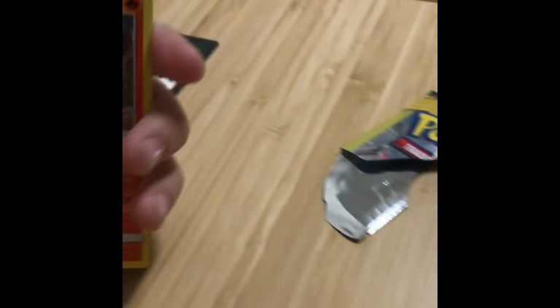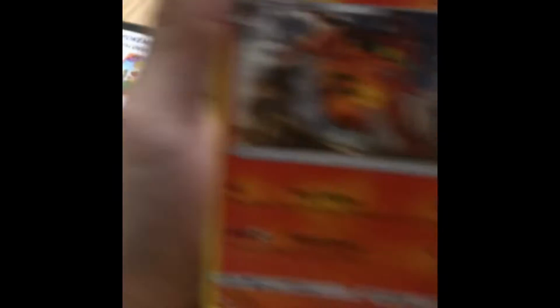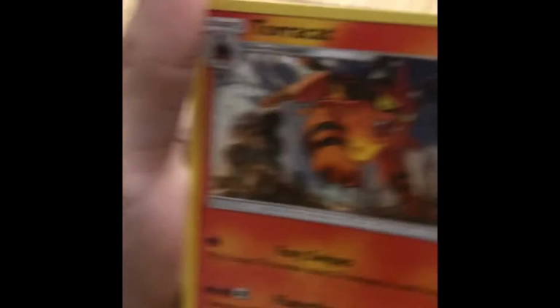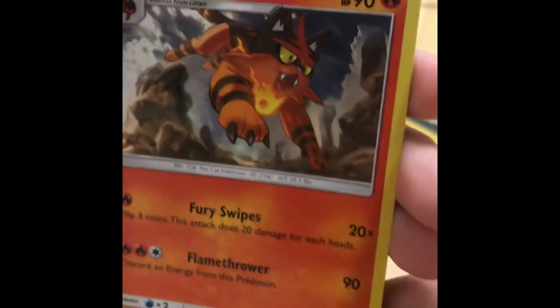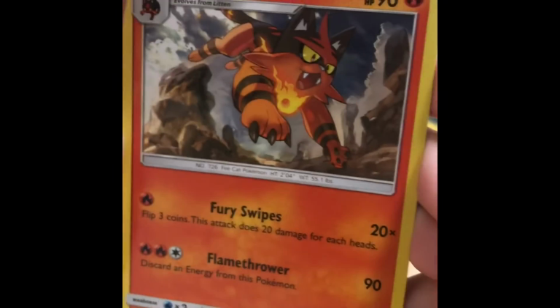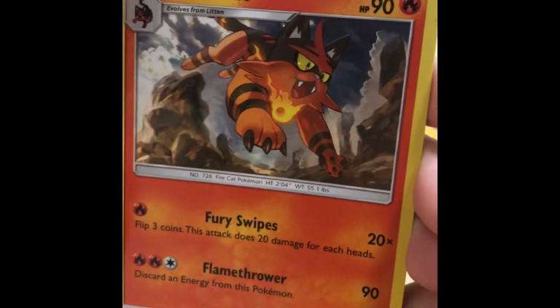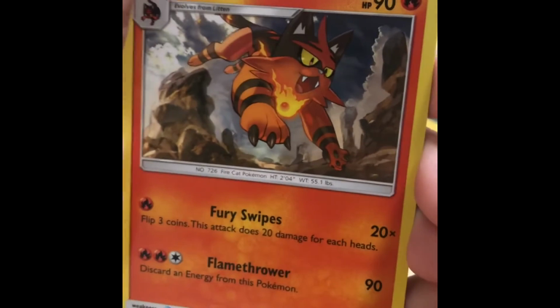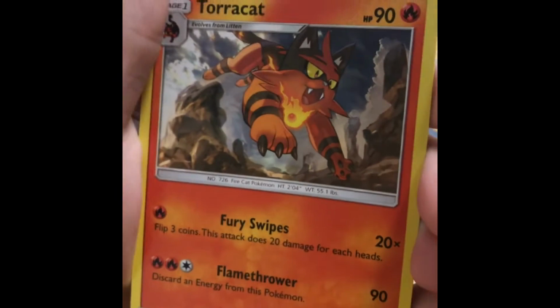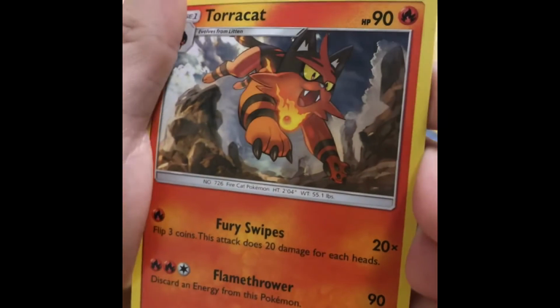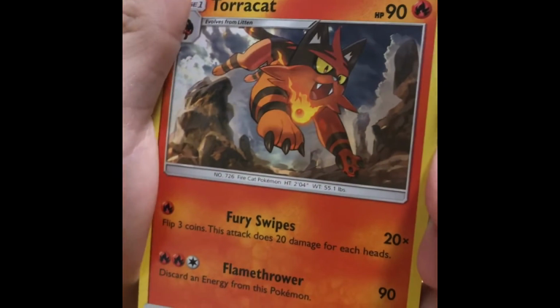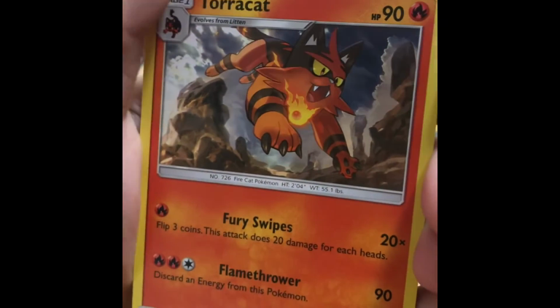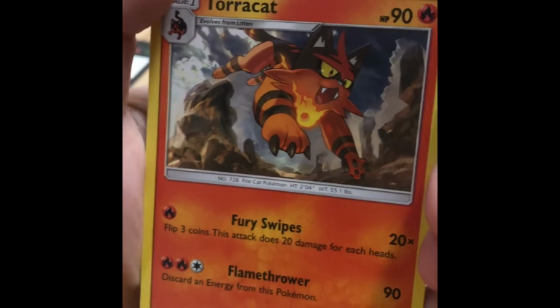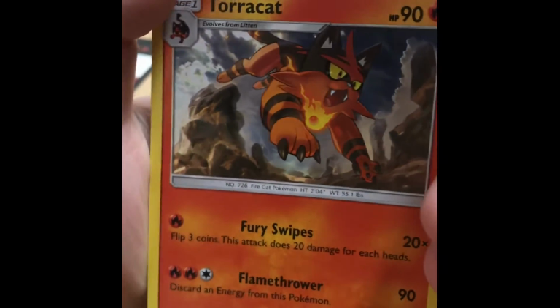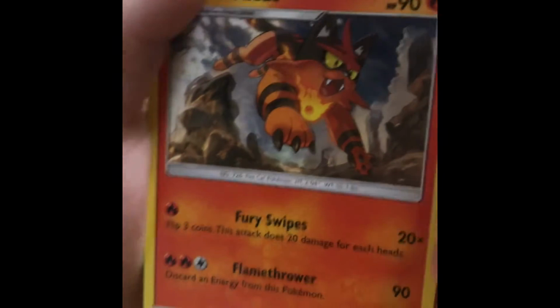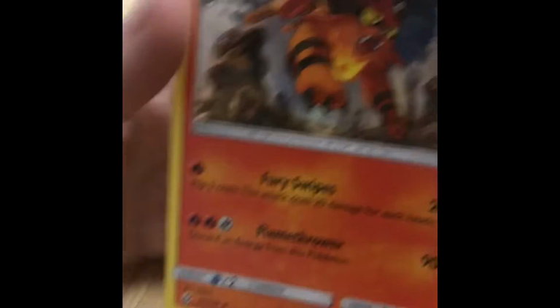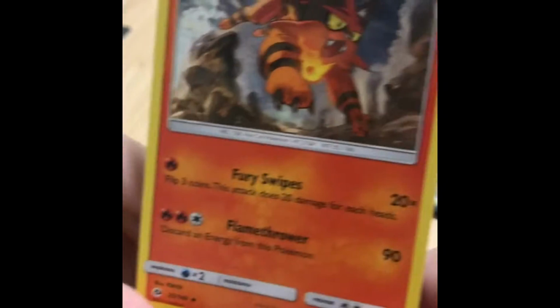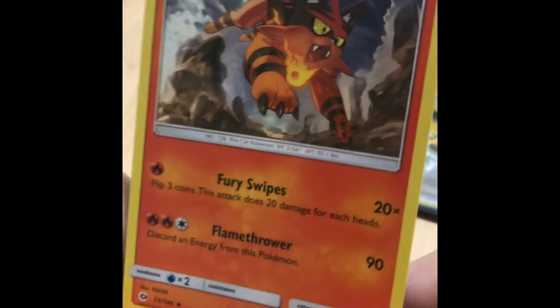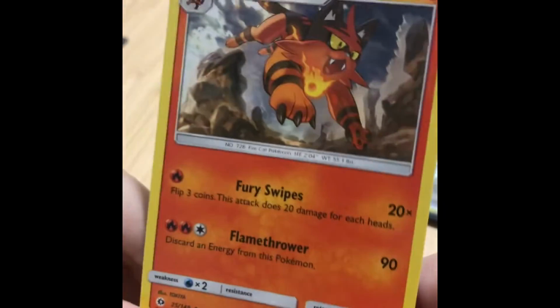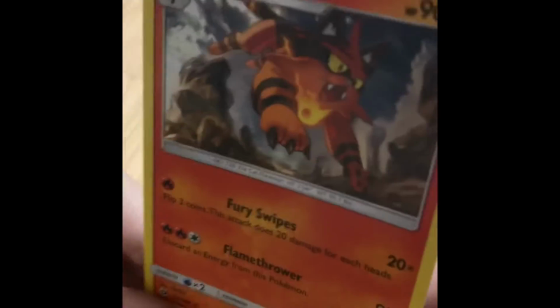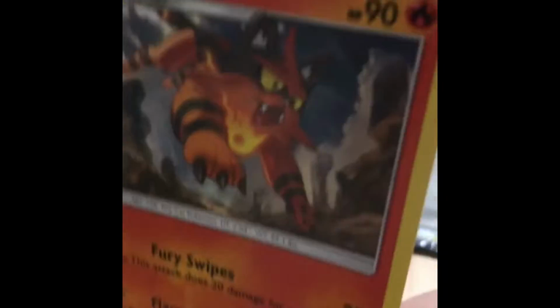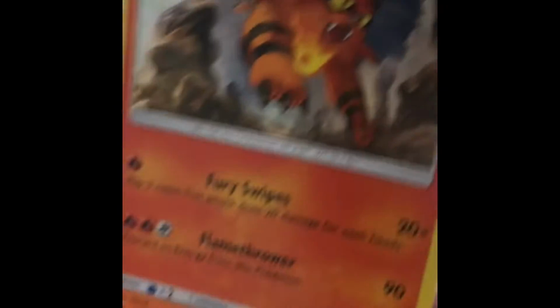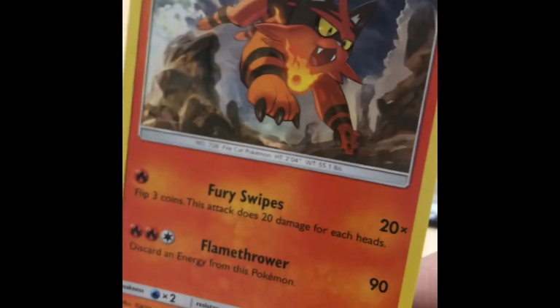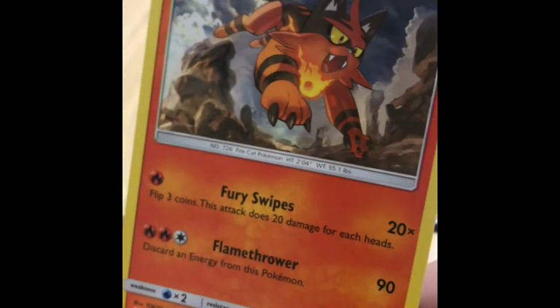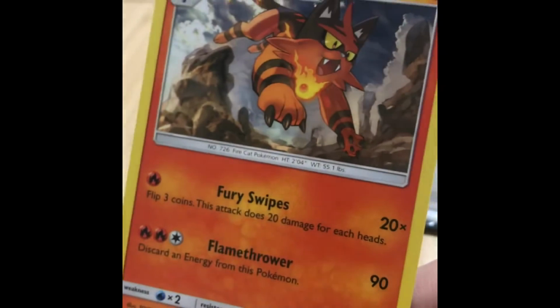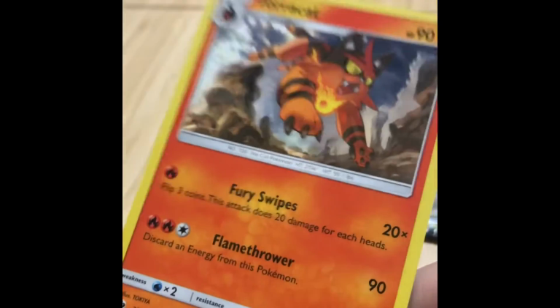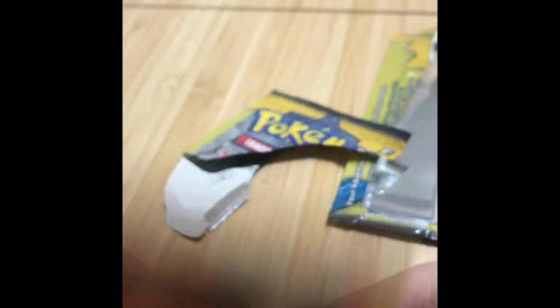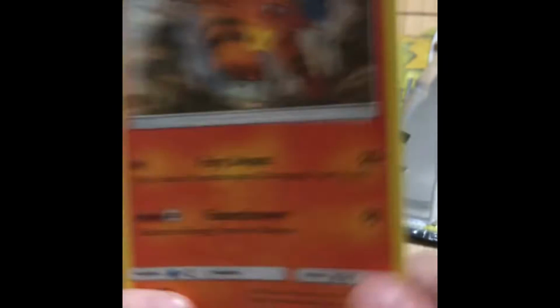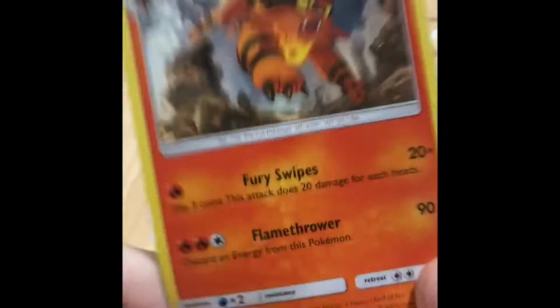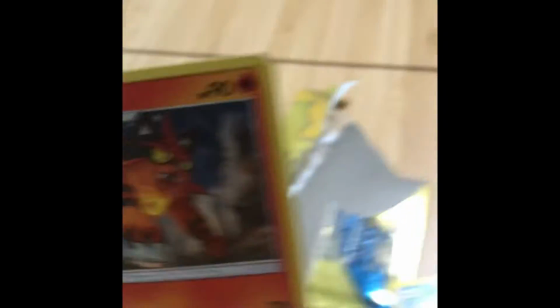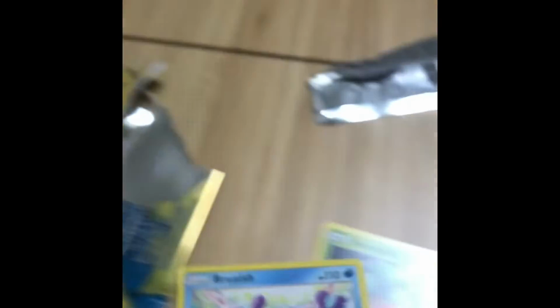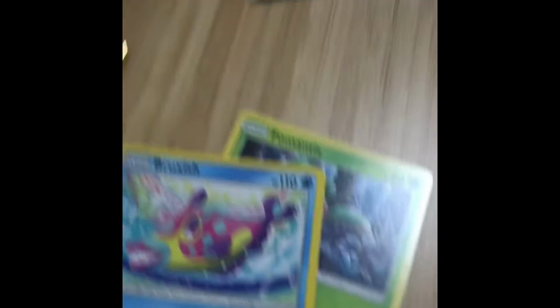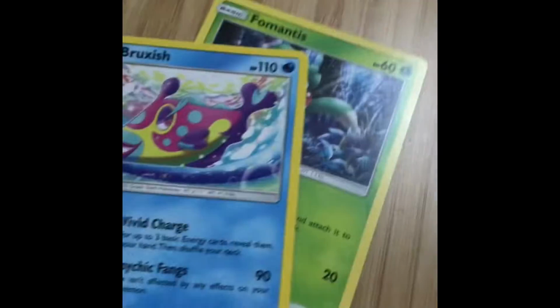And this is Toracat. He's a cool Pokemon. Look at him, he's a fire type. That's all we got.